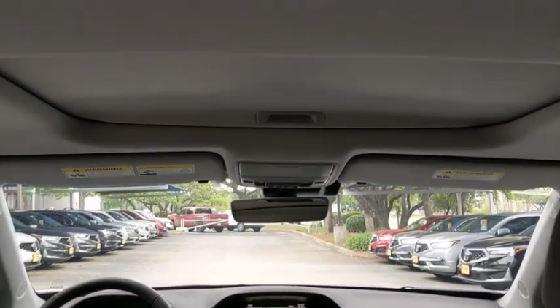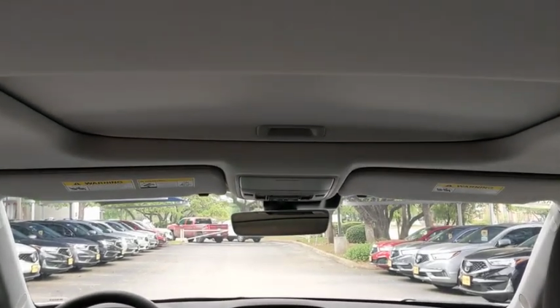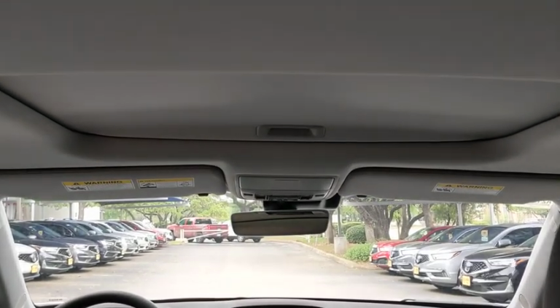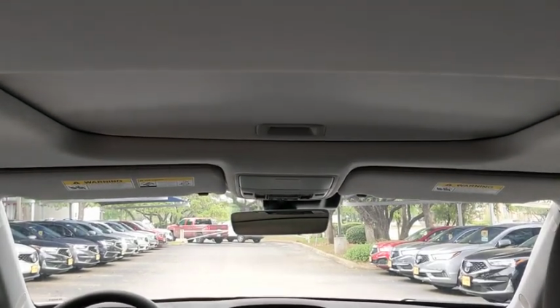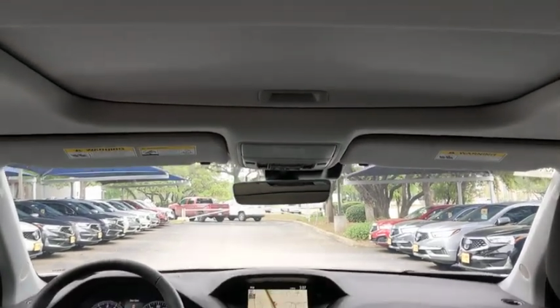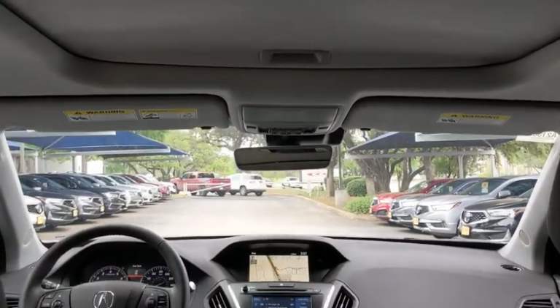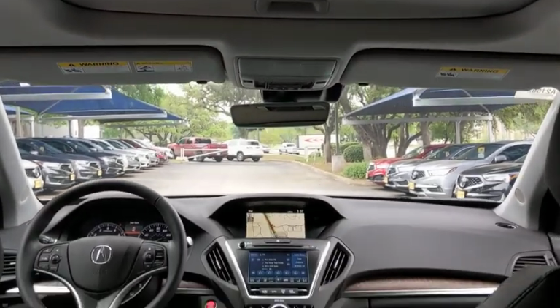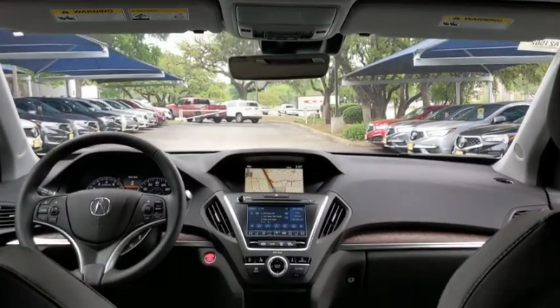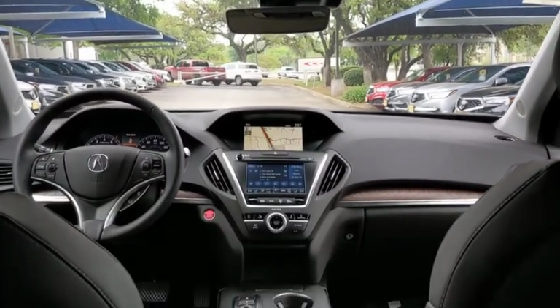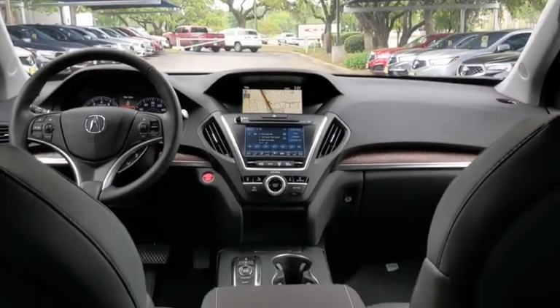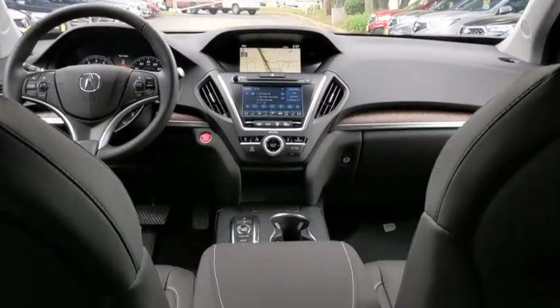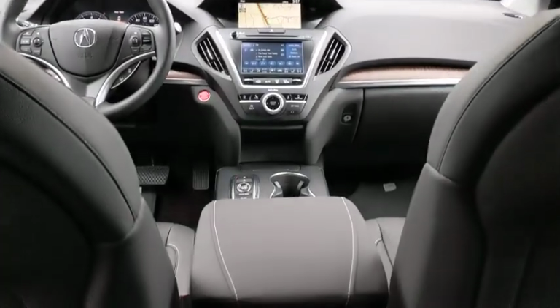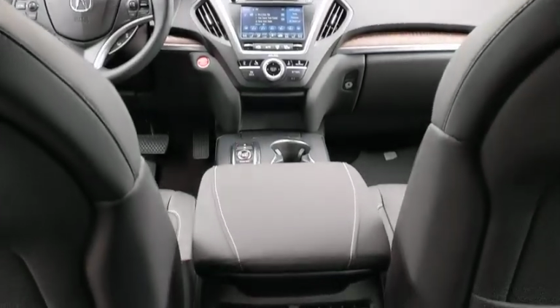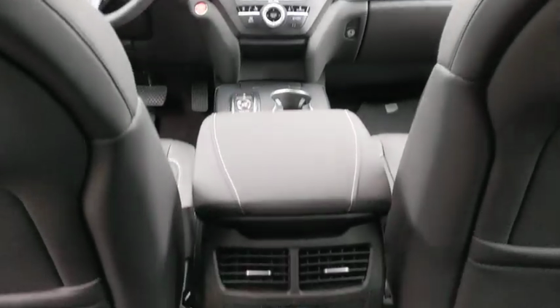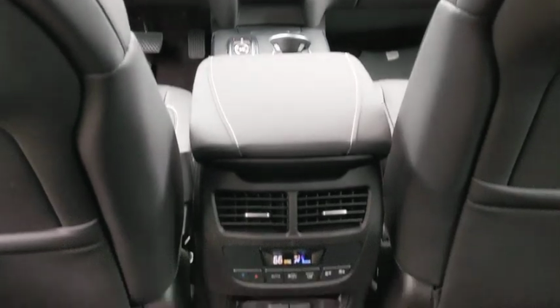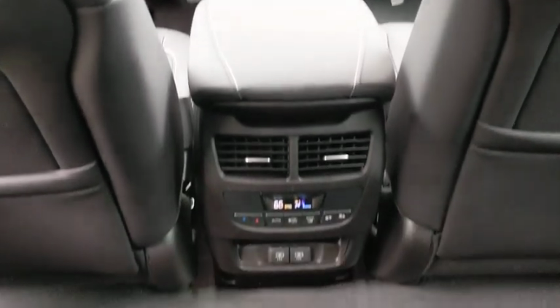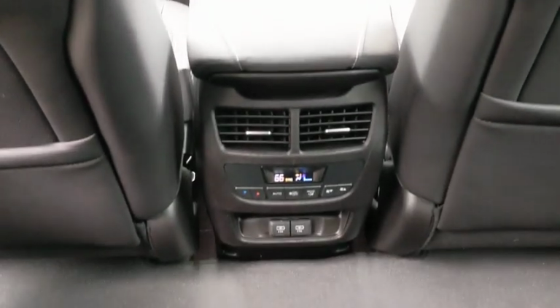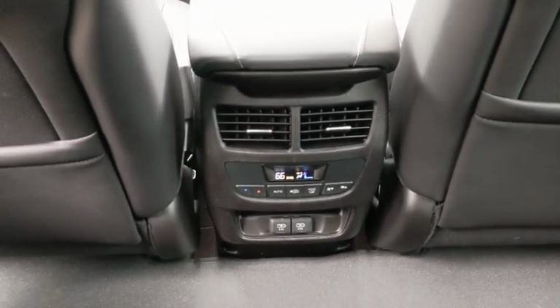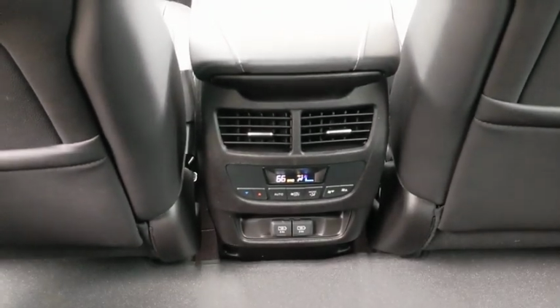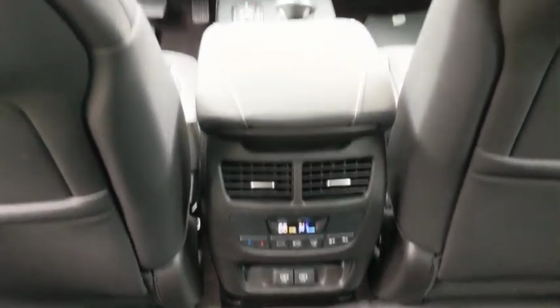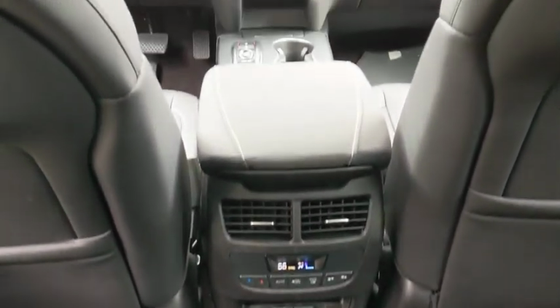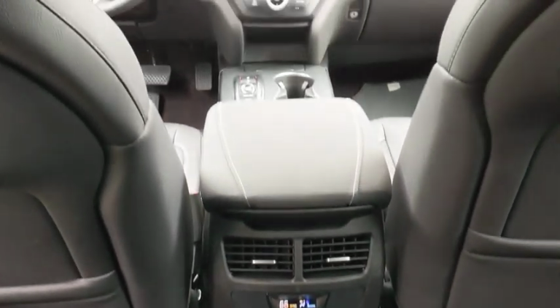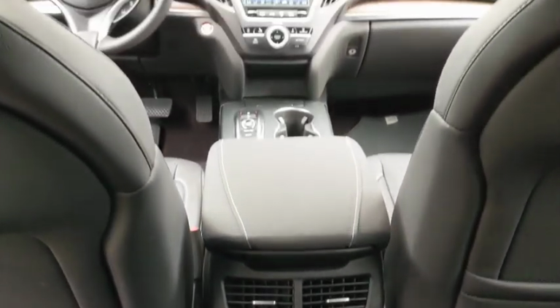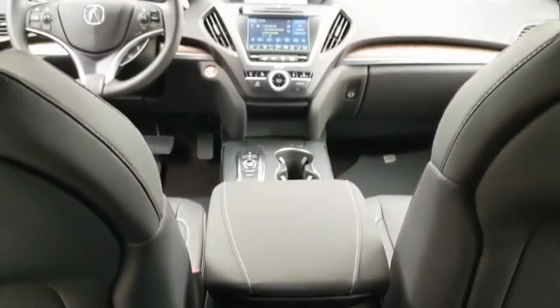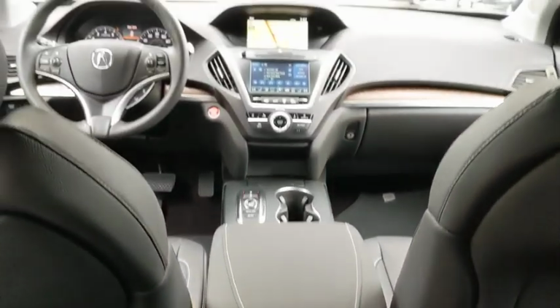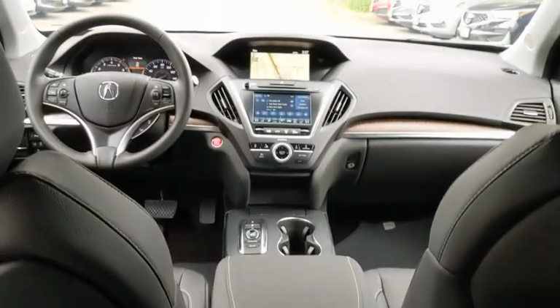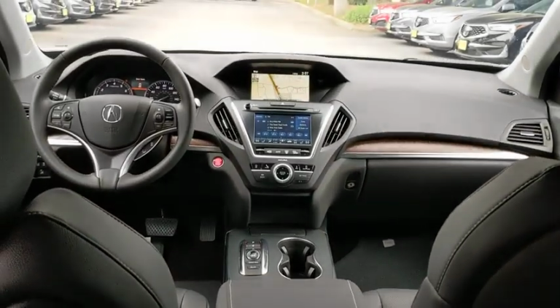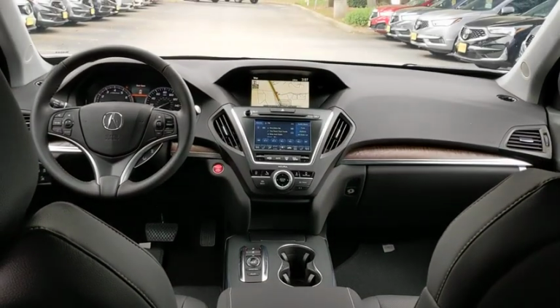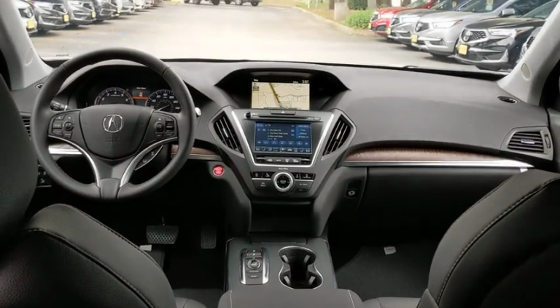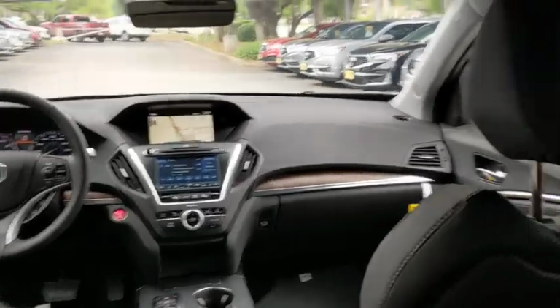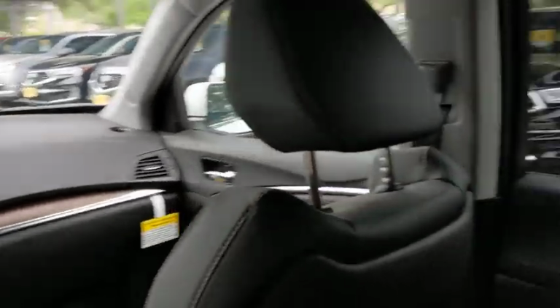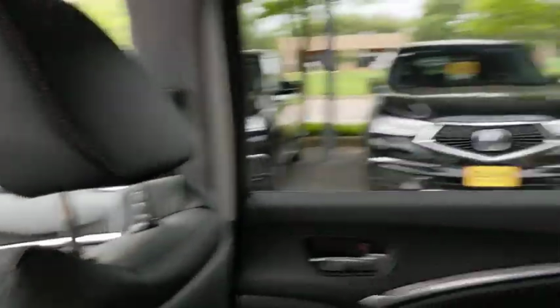Lane departure warning, leather-wrapped steering wheel, Bluetooth, adjustable steering wheel, power steering, cruise control, hard disk drive media storage, floor mats, and four-wheel disc brakes.